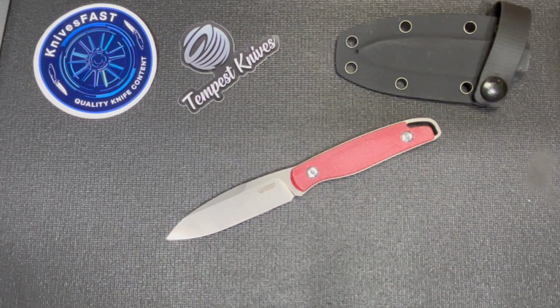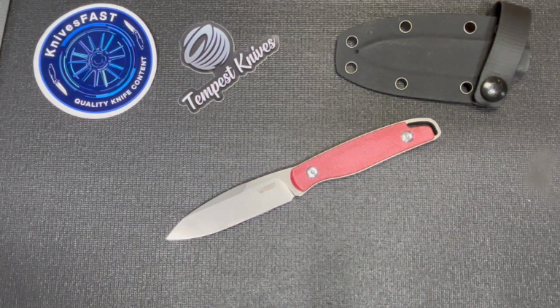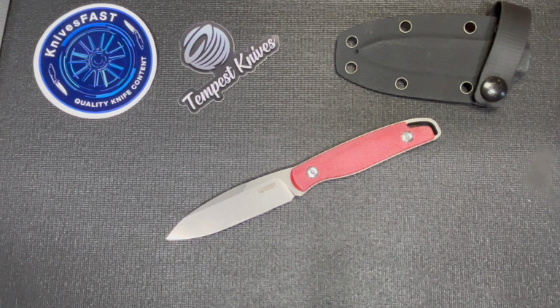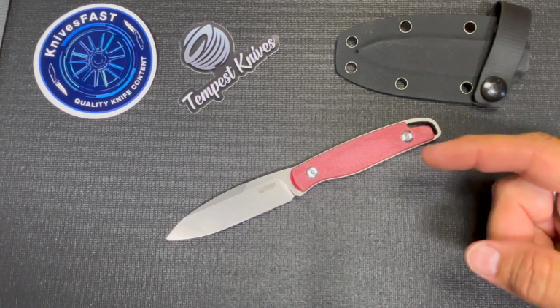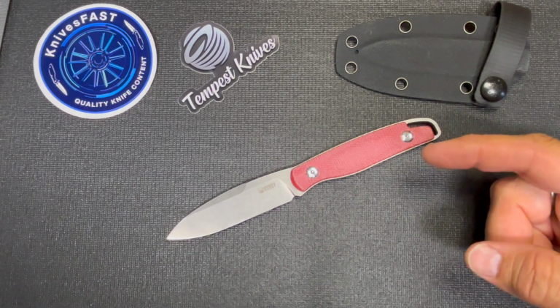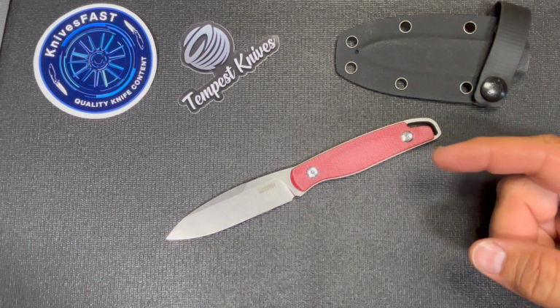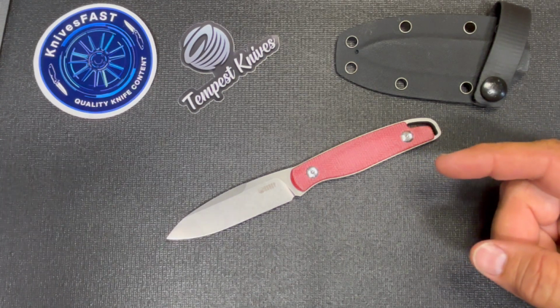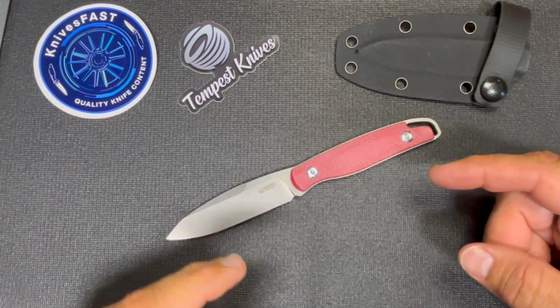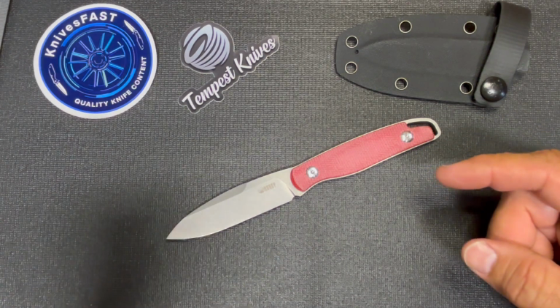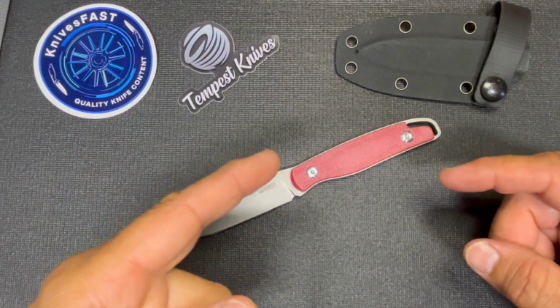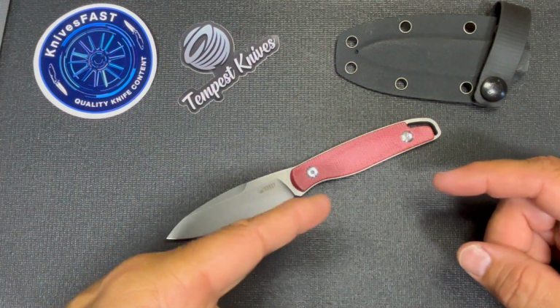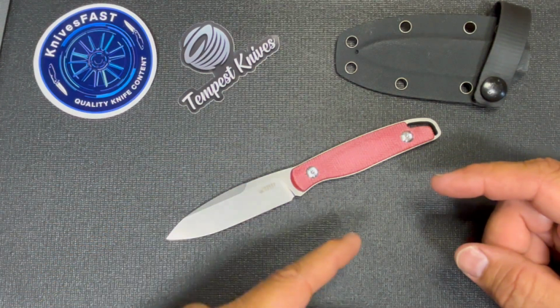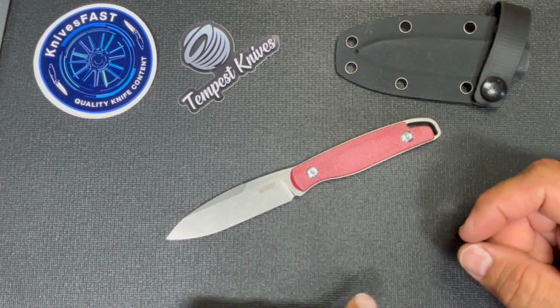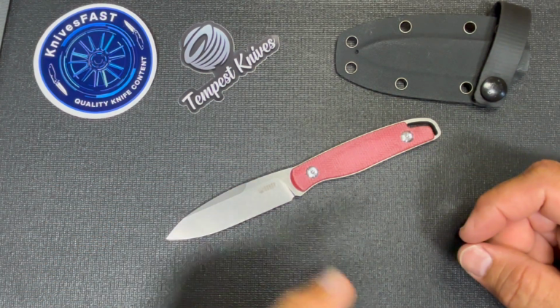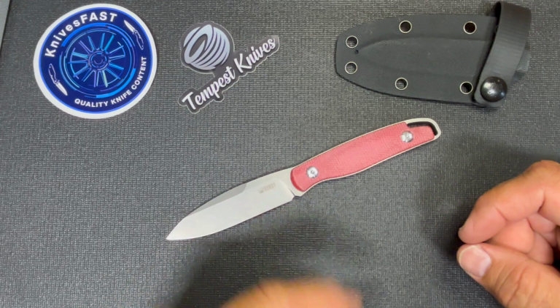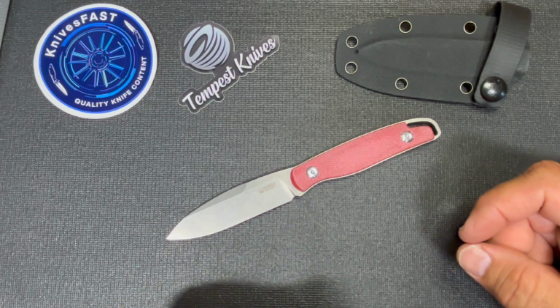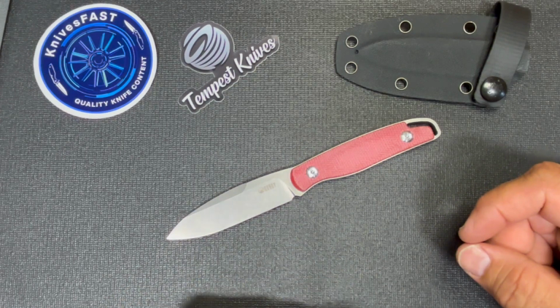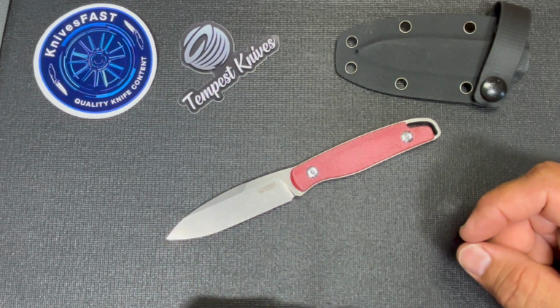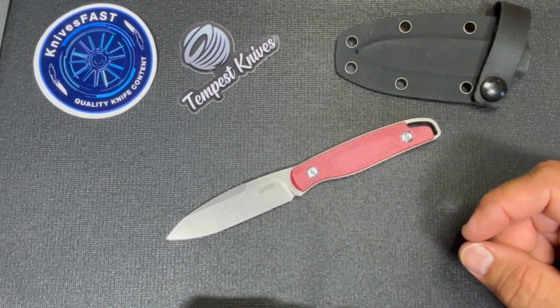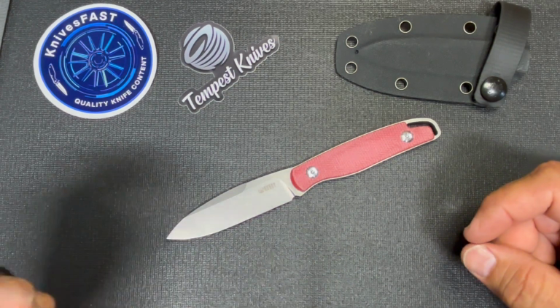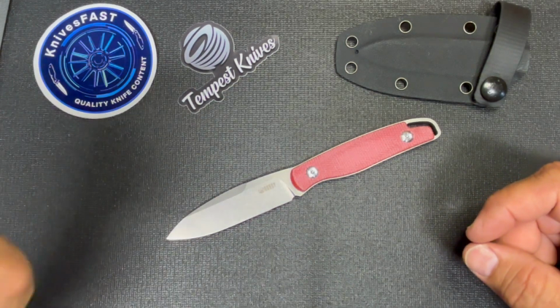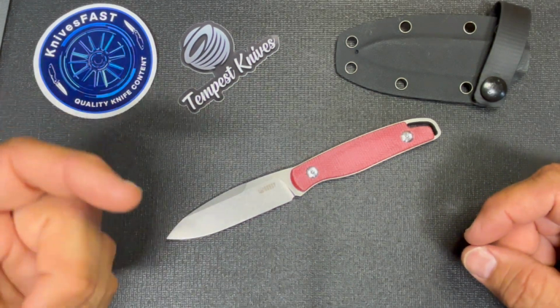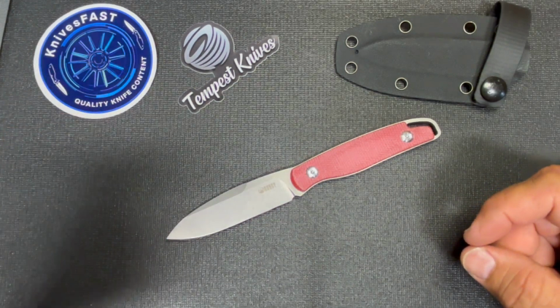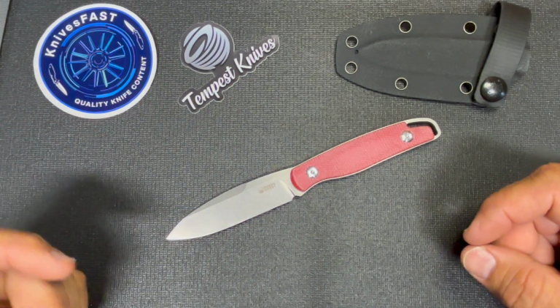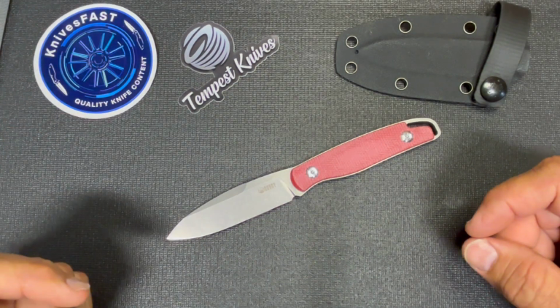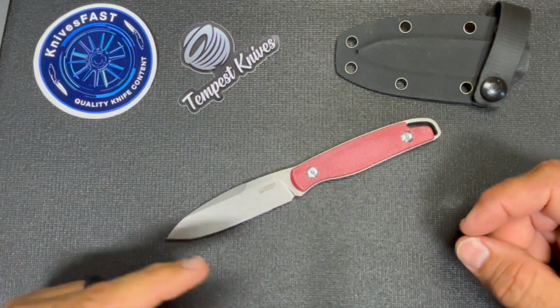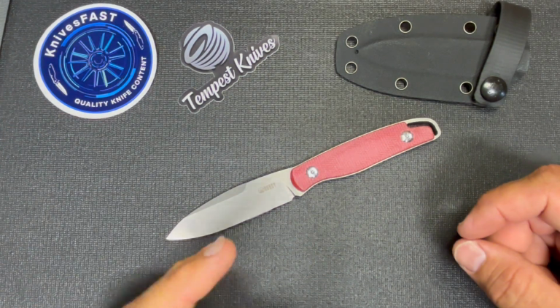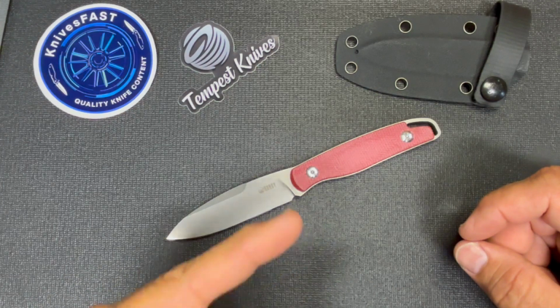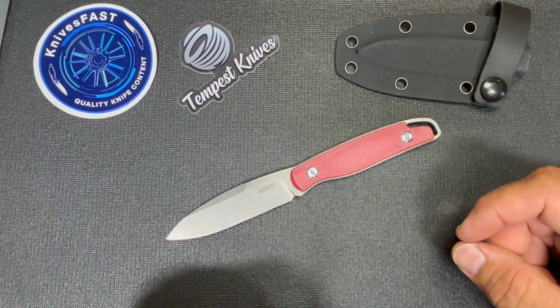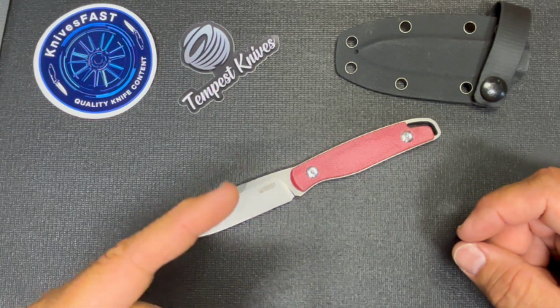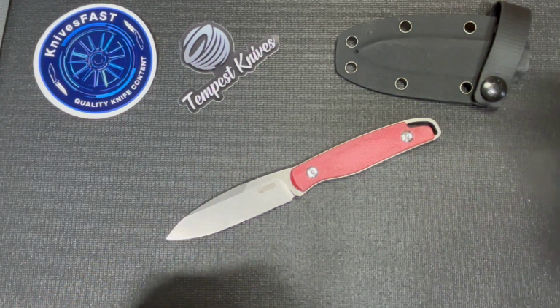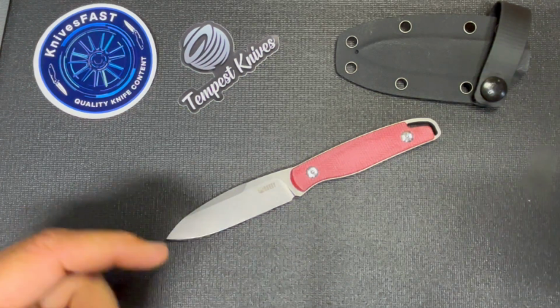Looking forward to taking a look at it and experiencing it over the next couple of days. Hope you guys enjoyed this one — please subscribe, like, leave a comment, or not — that choice is yours.